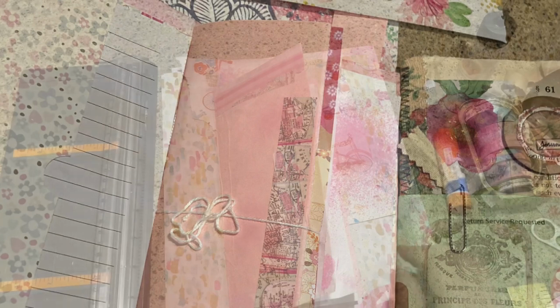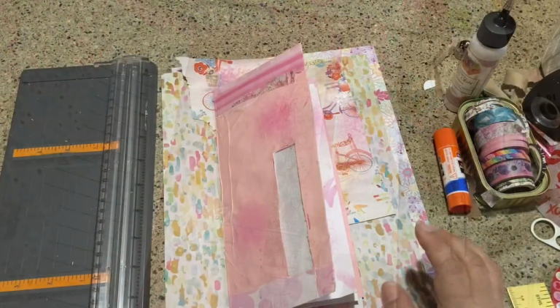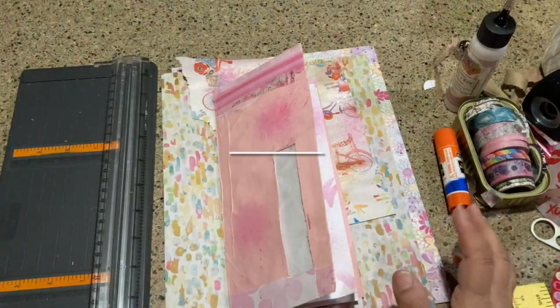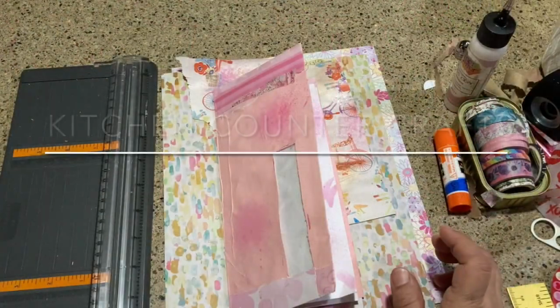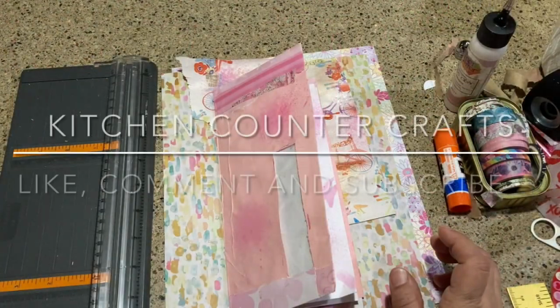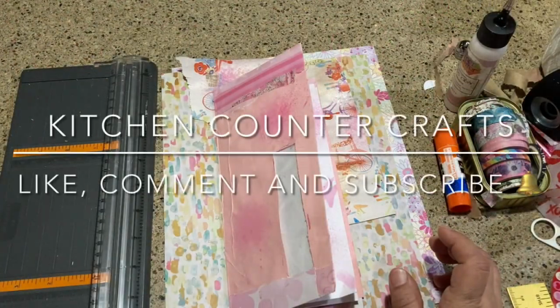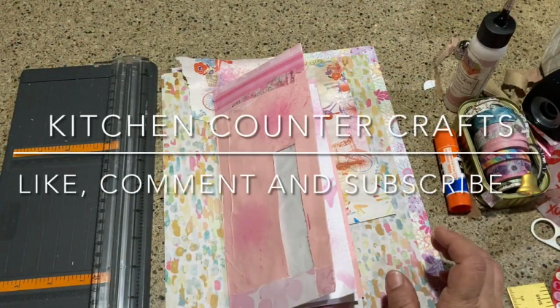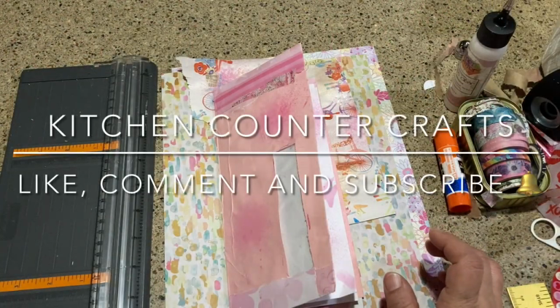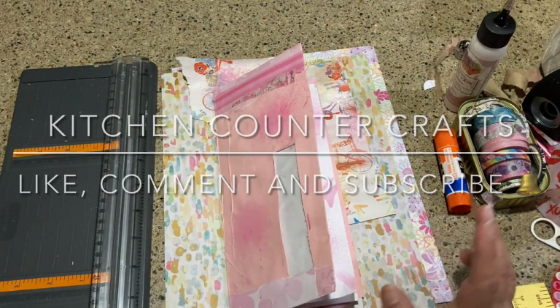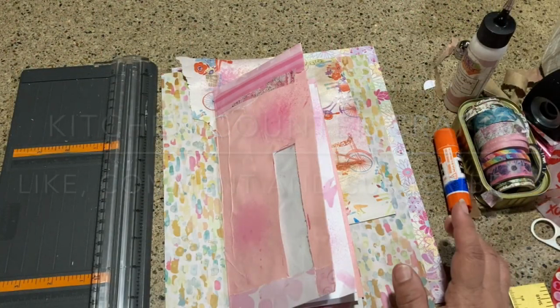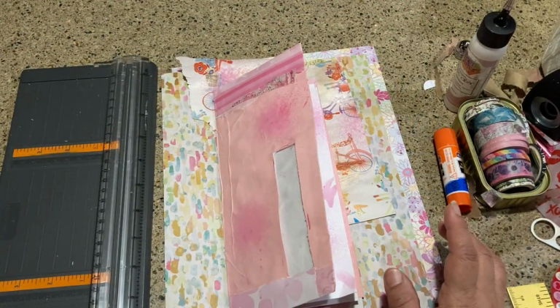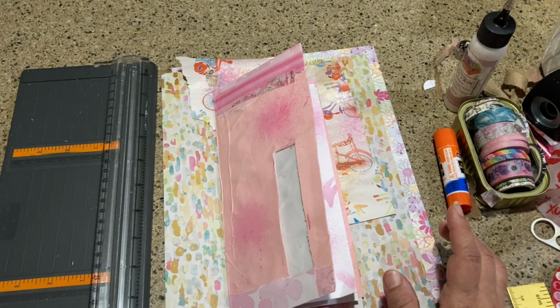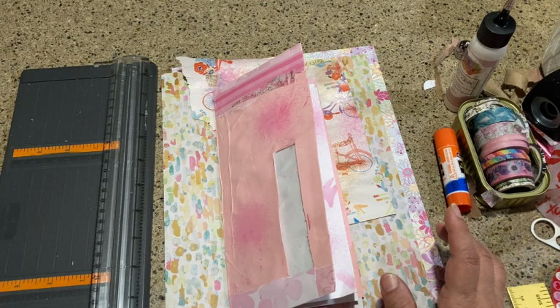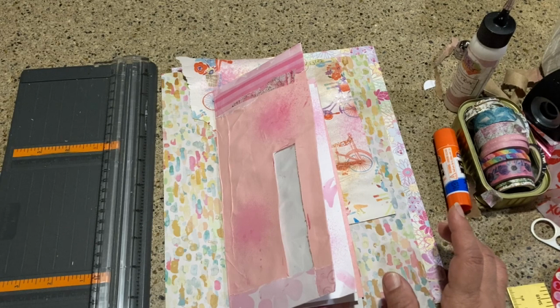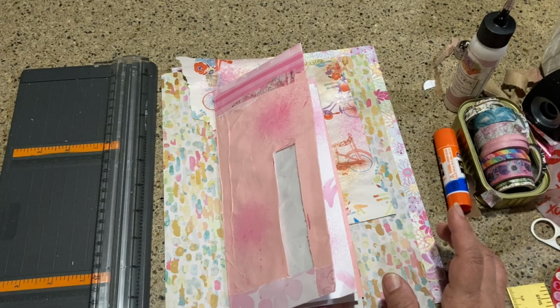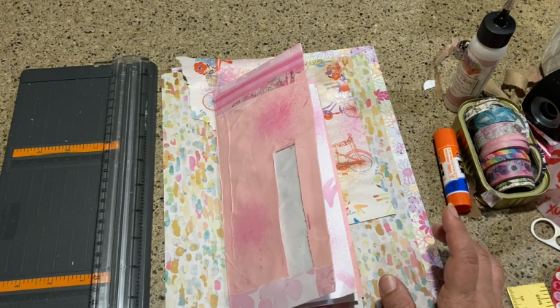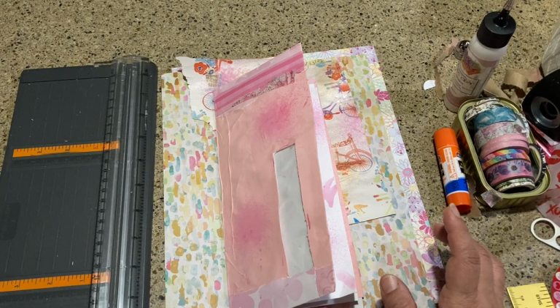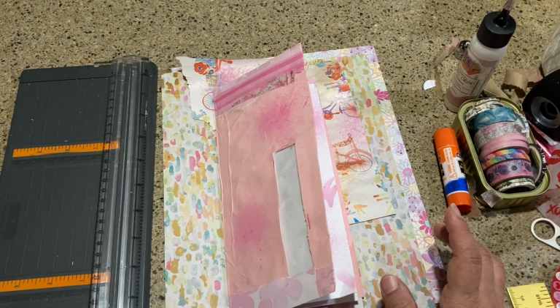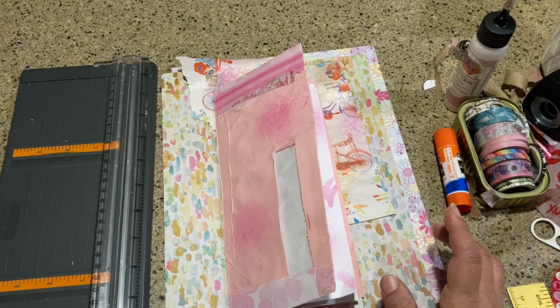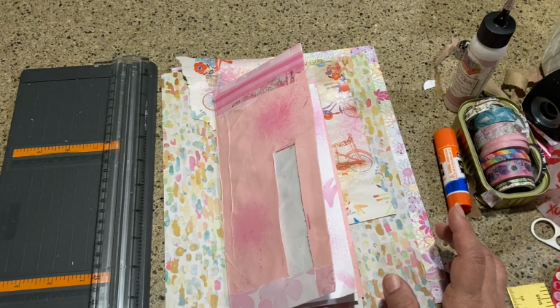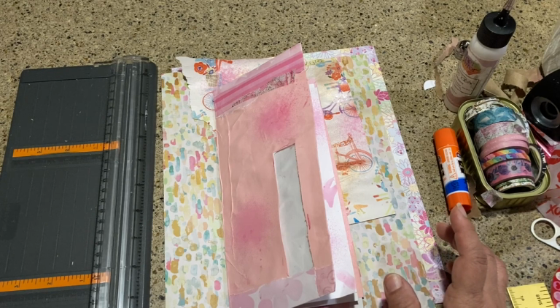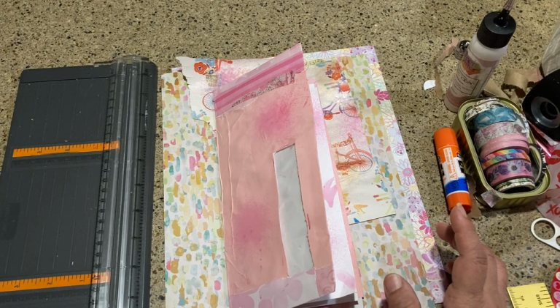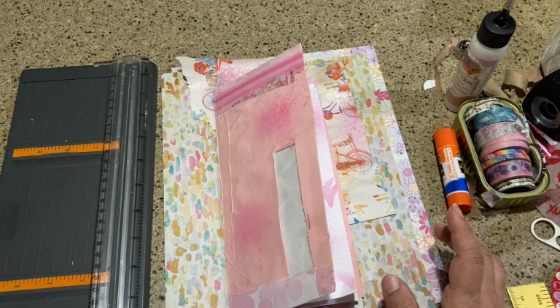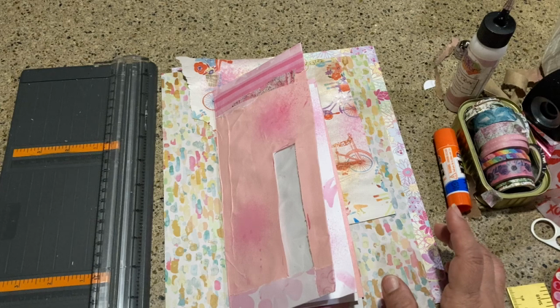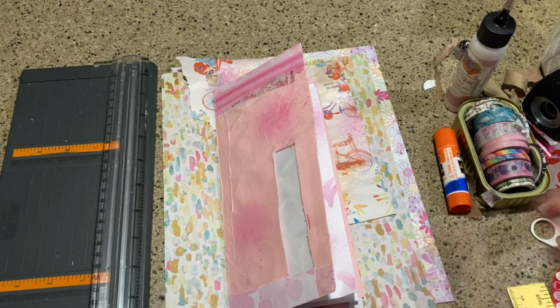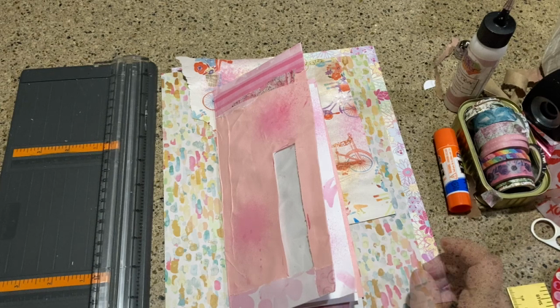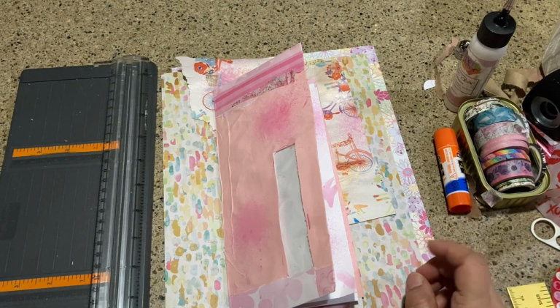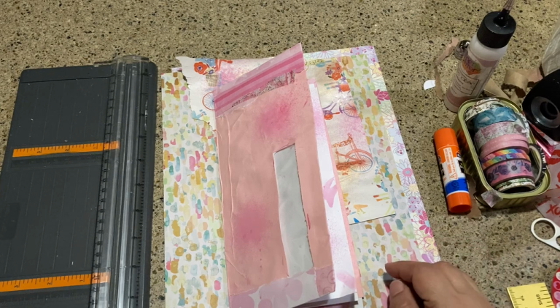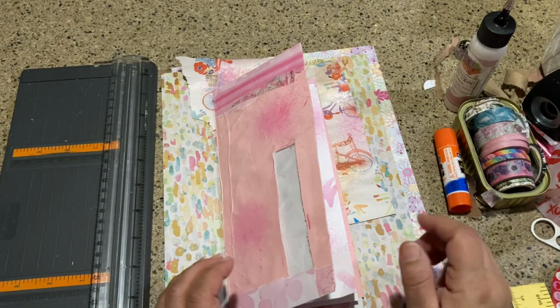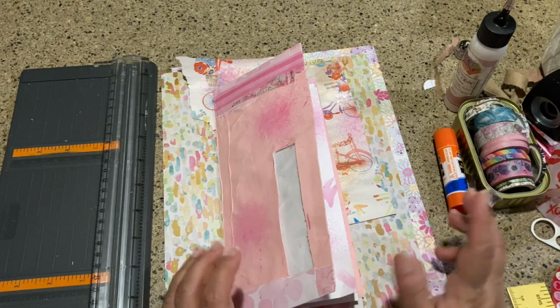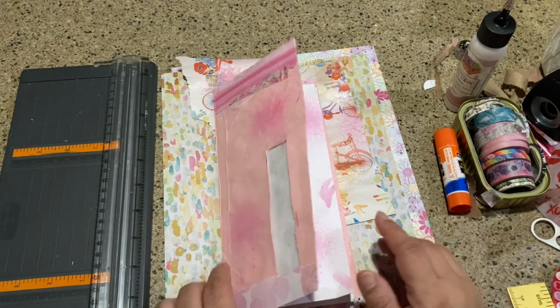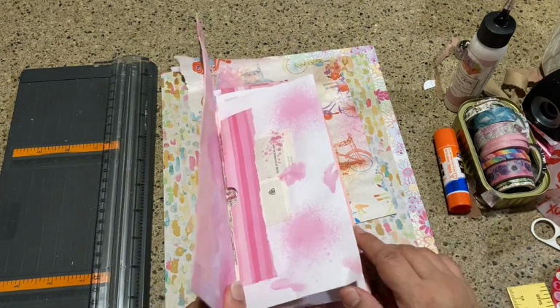Hello and welcome to Kitchen Counter Crafts. If you like this video, would you please like, comment, share, and subscribe, and hit the bell icon for alerts for new videos.